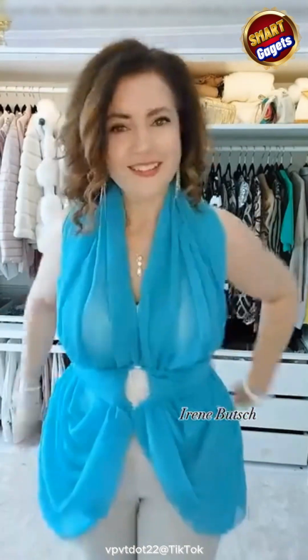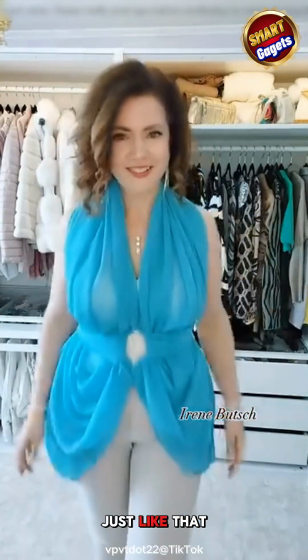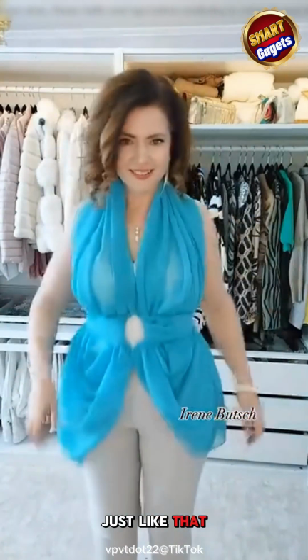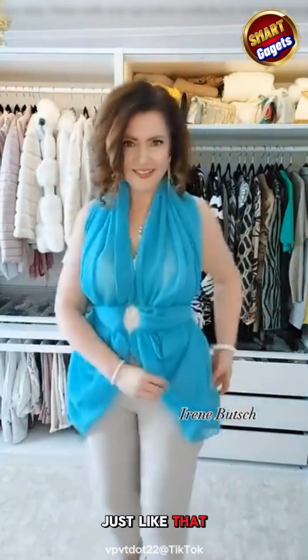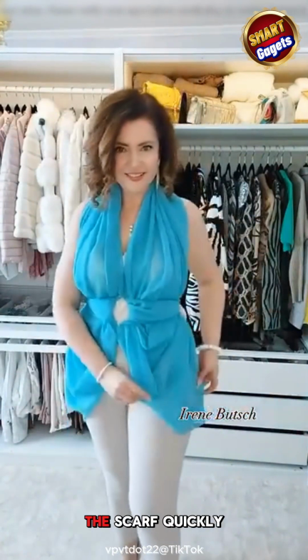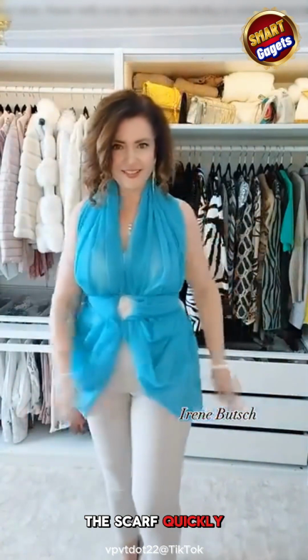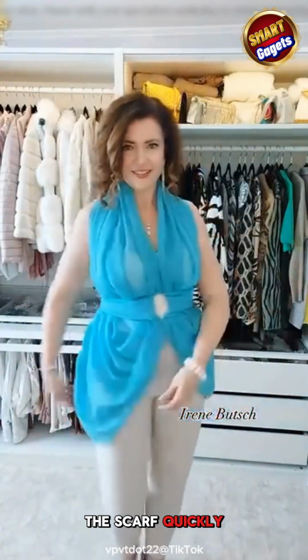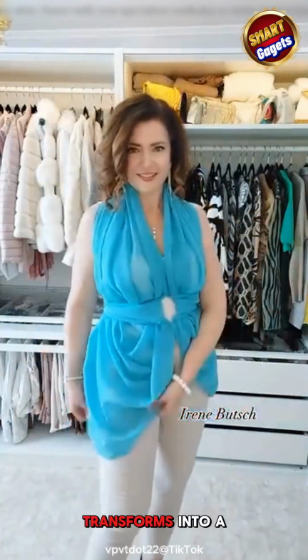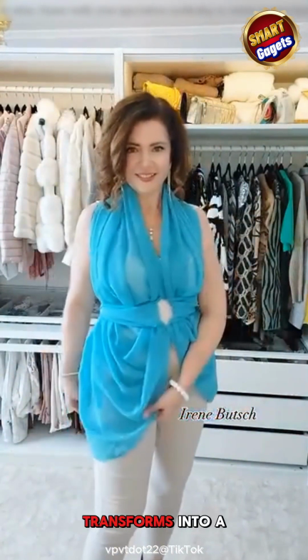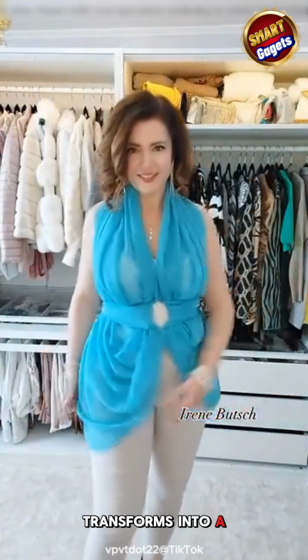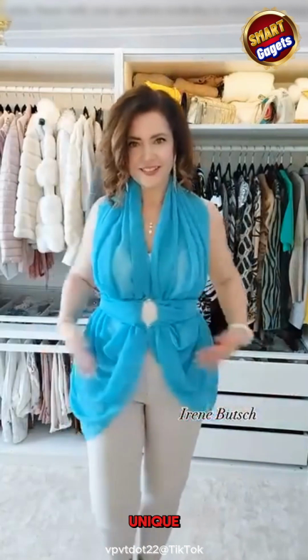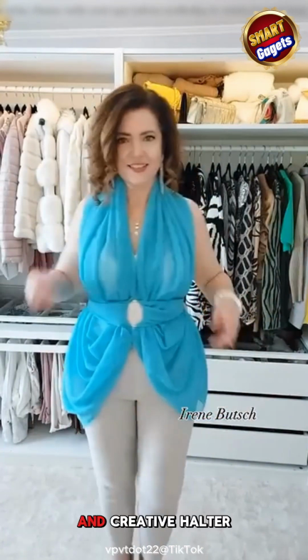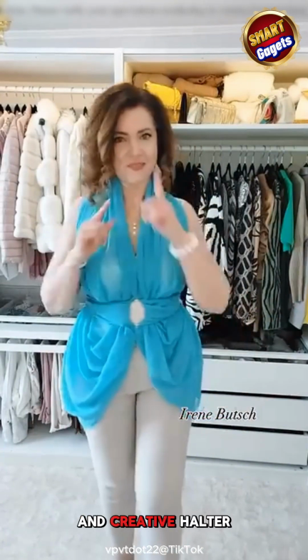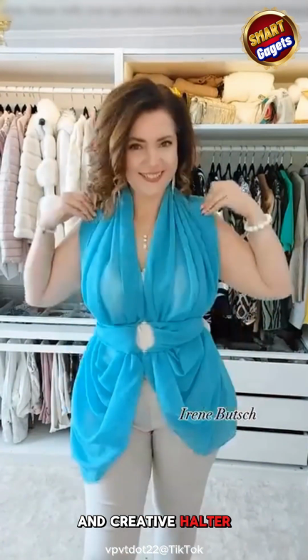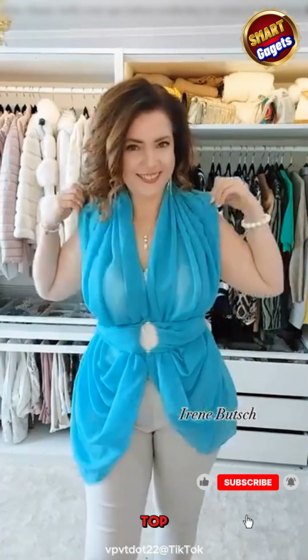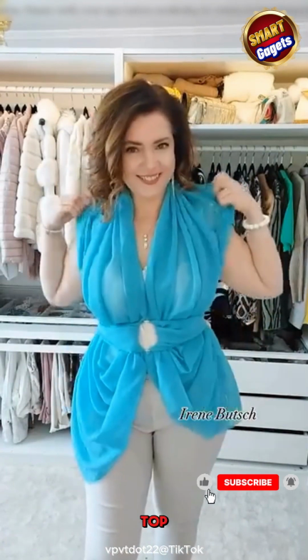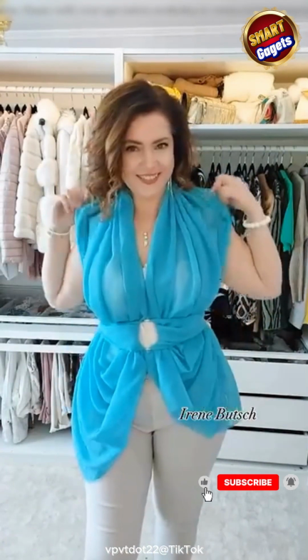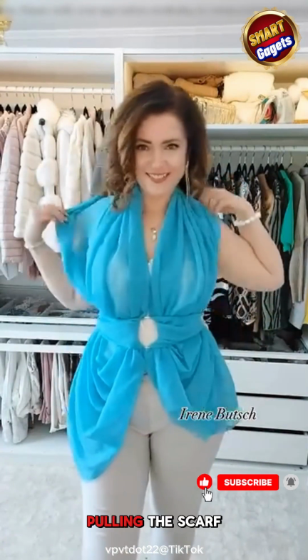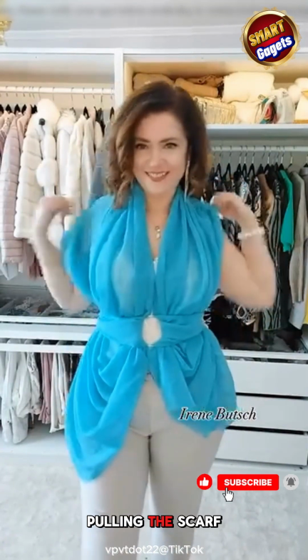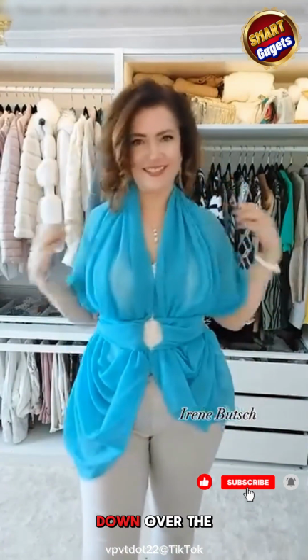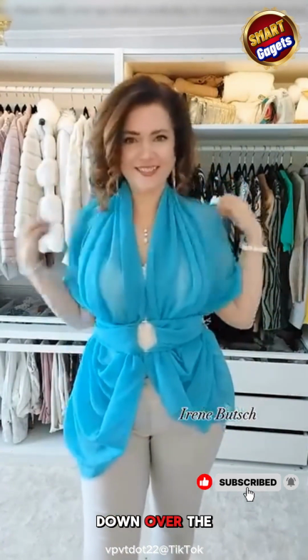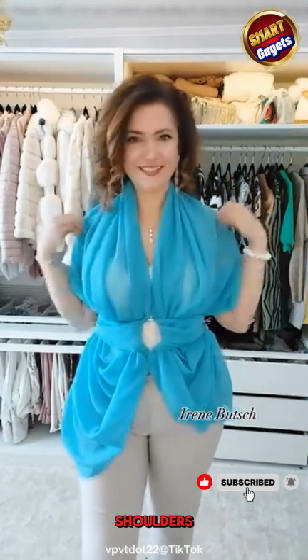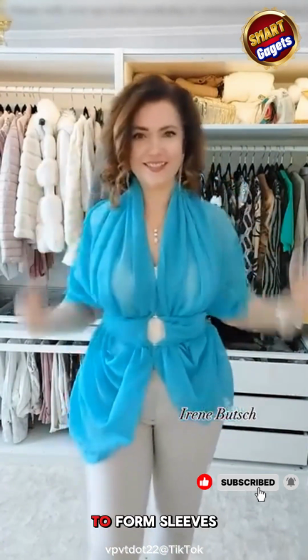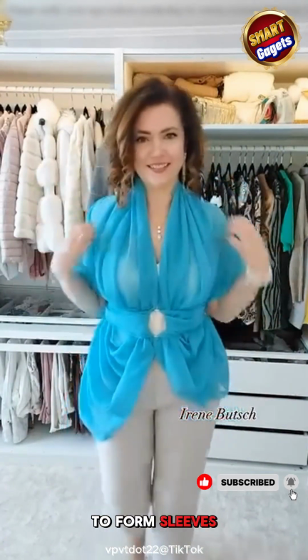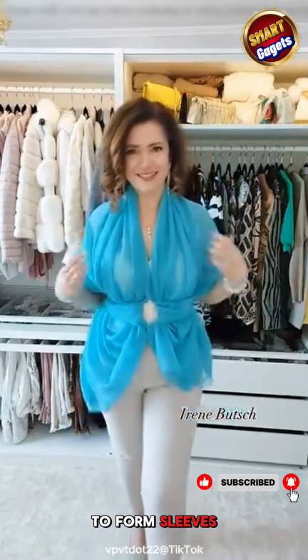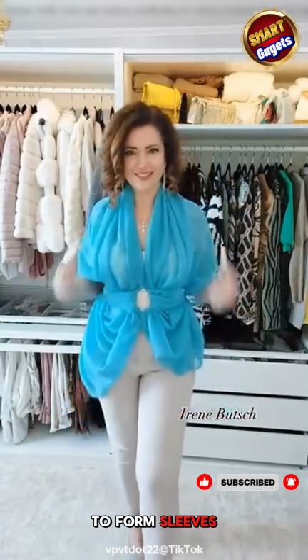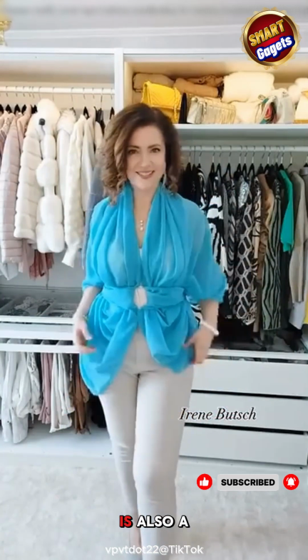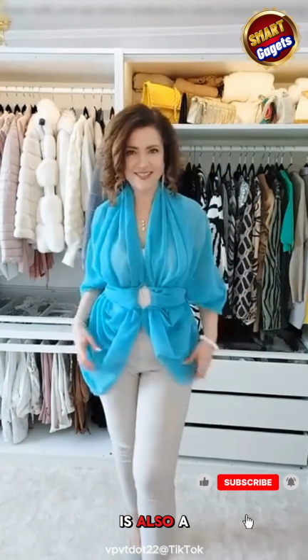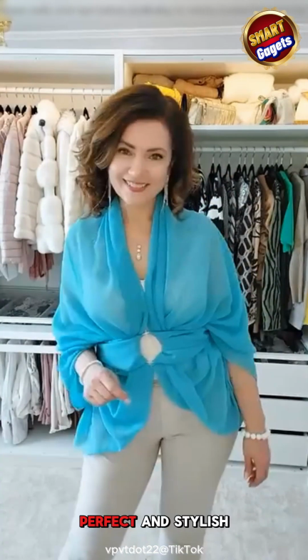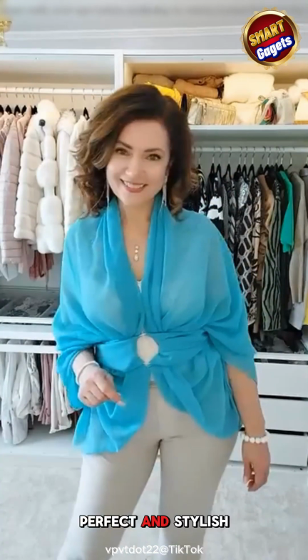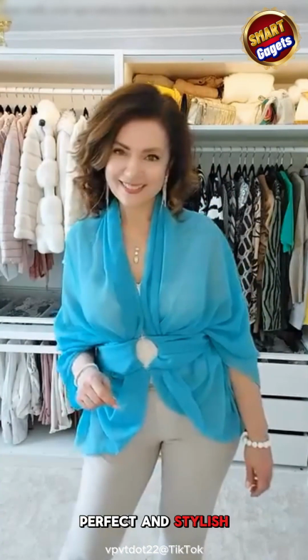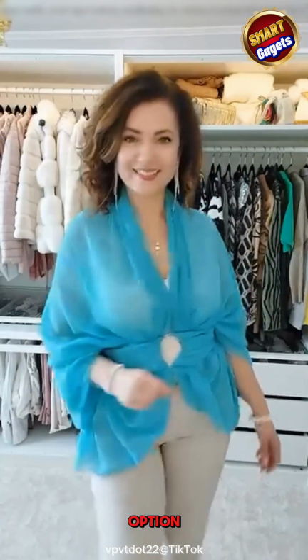Just like that, the scarf quickly transforms into a unique and creative halter top. Pulling the scarf down over the shoulders to form sleeves is also a perfect and stylish option.